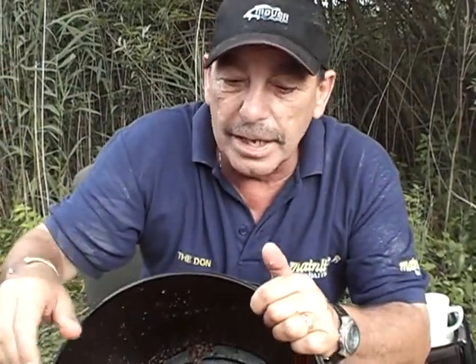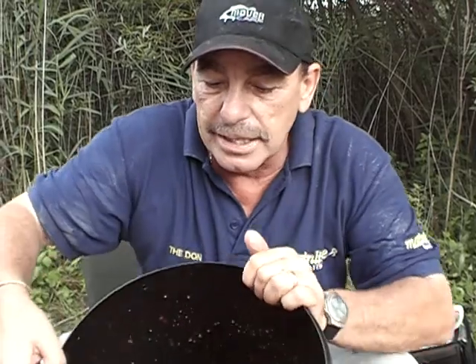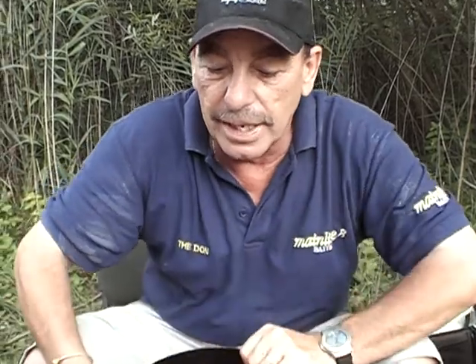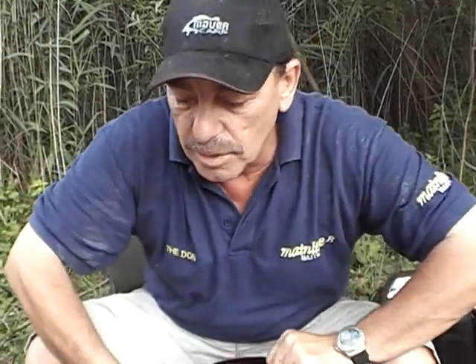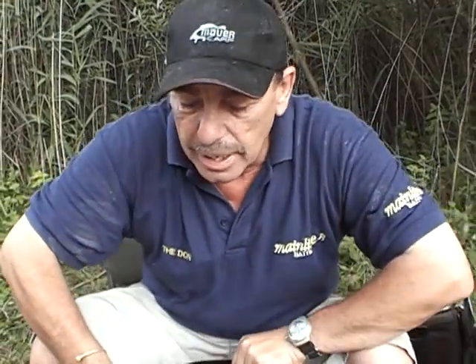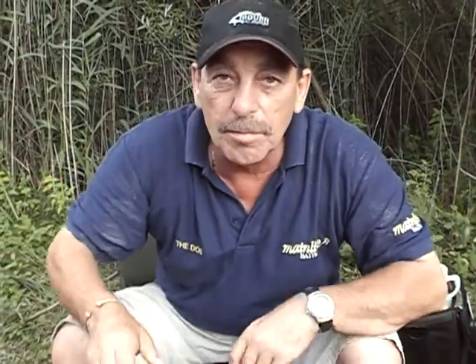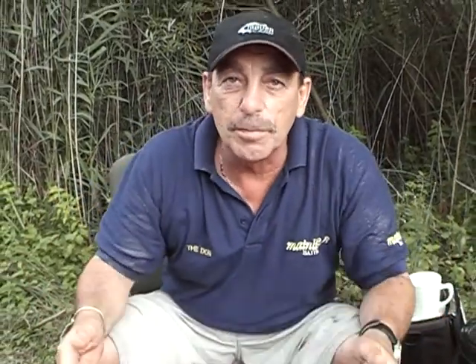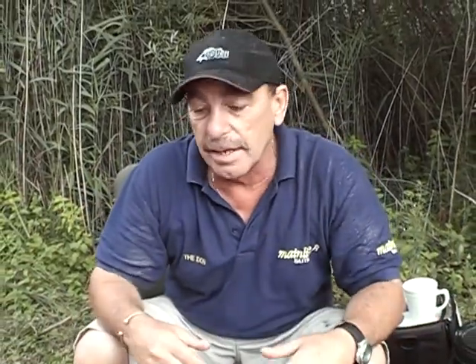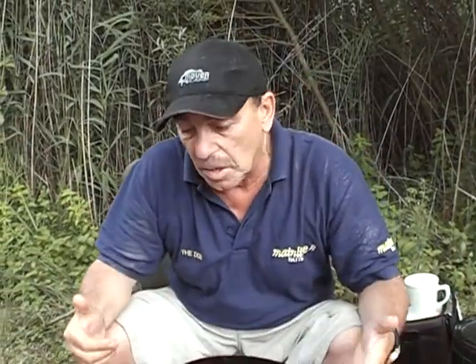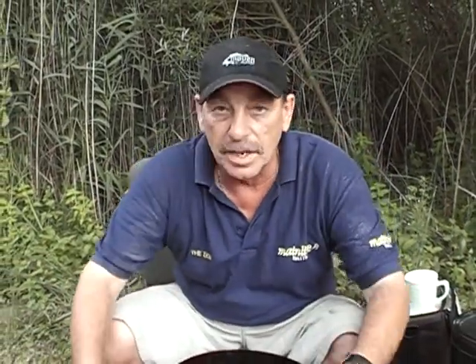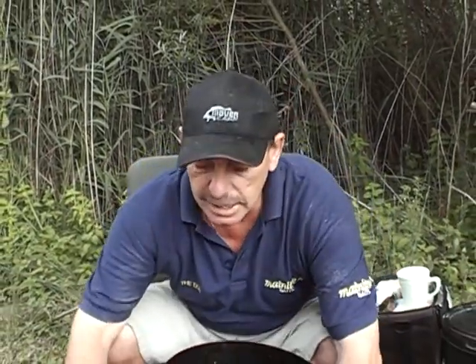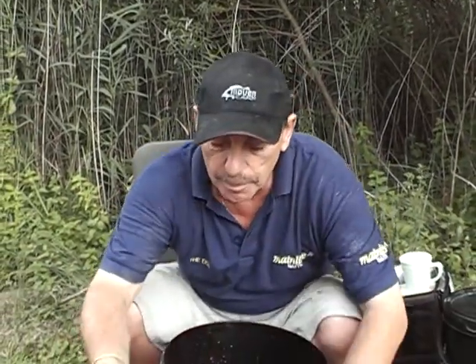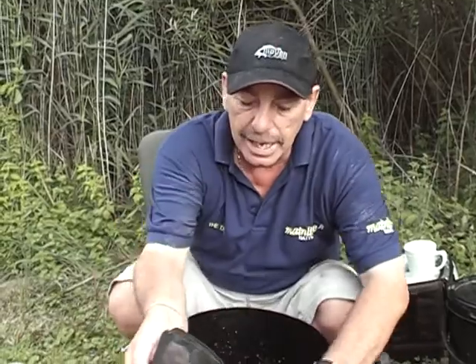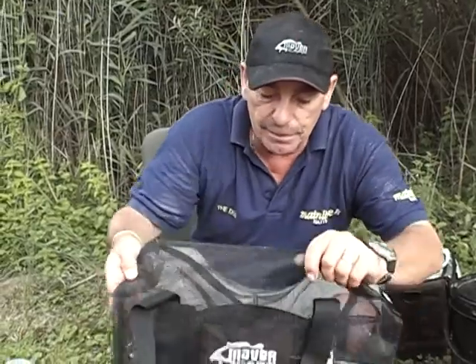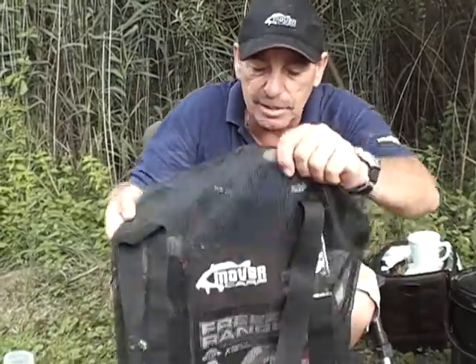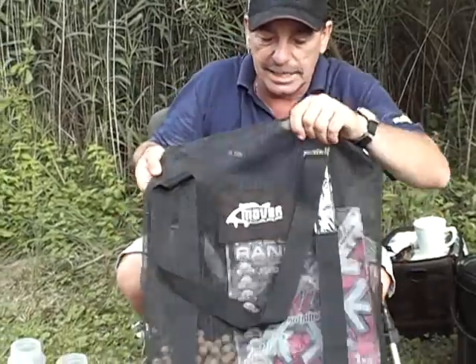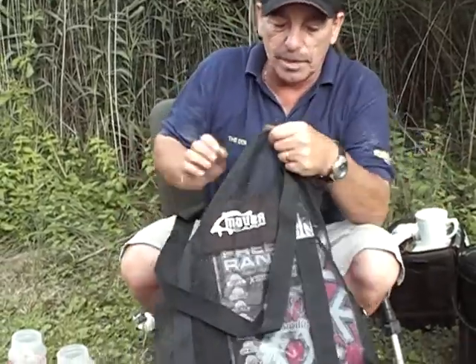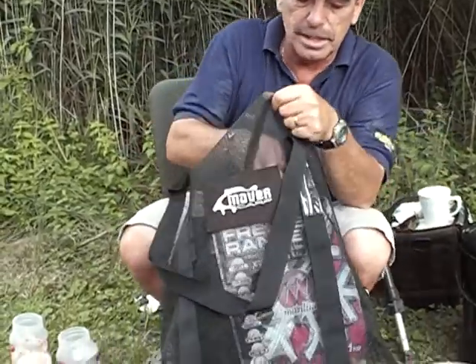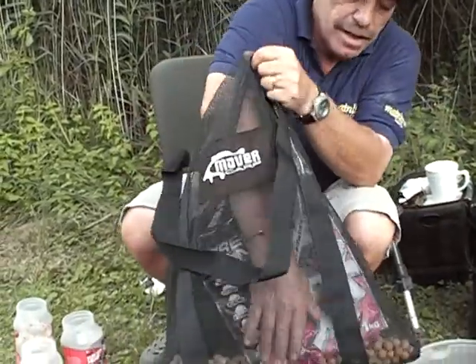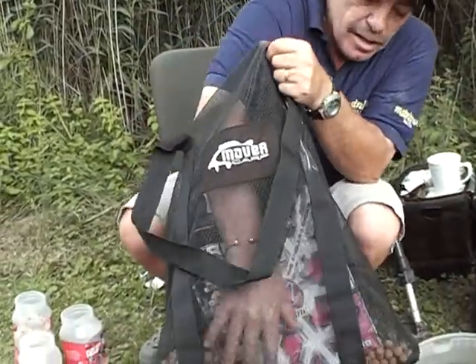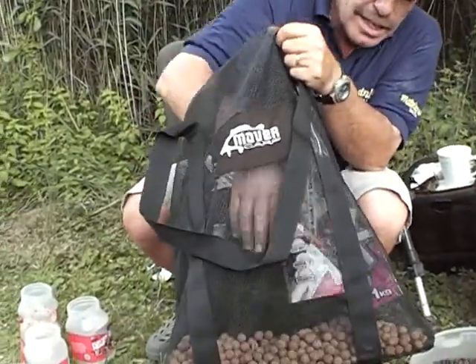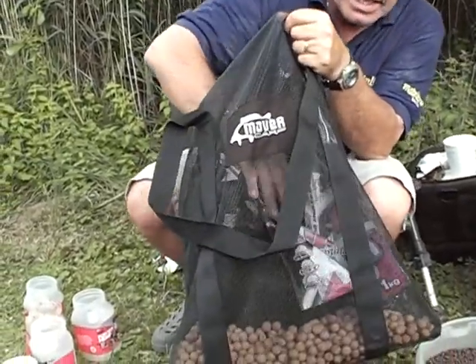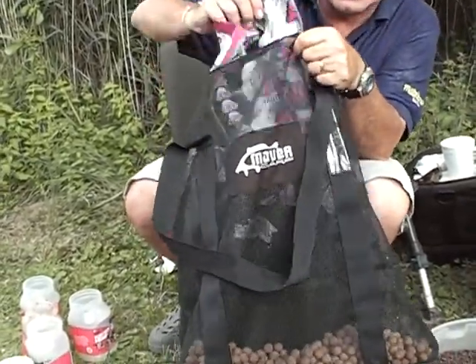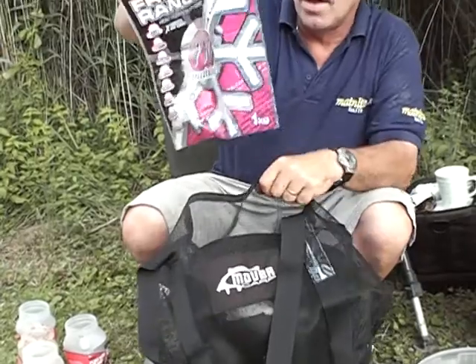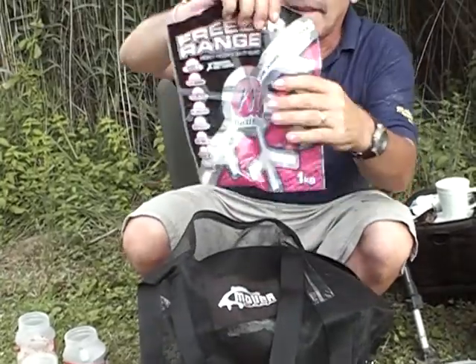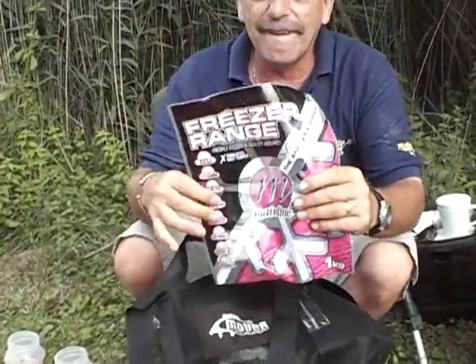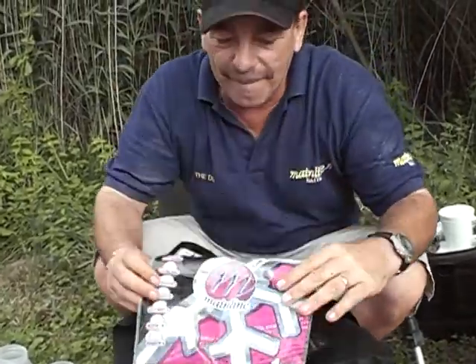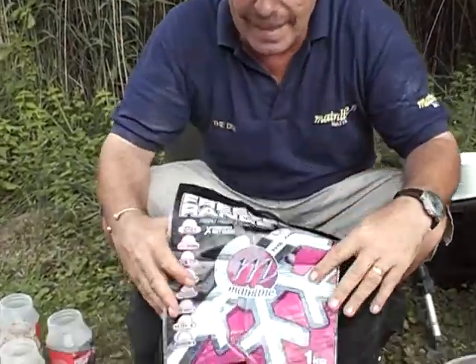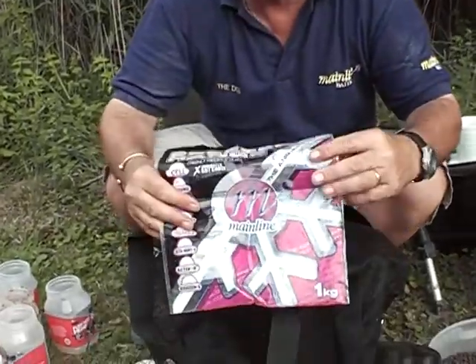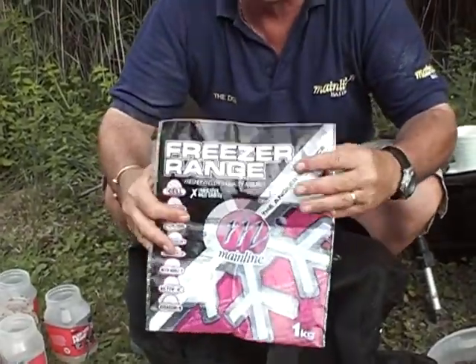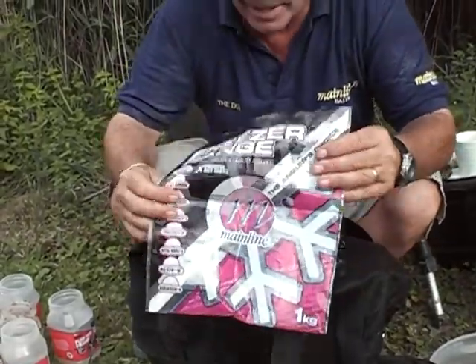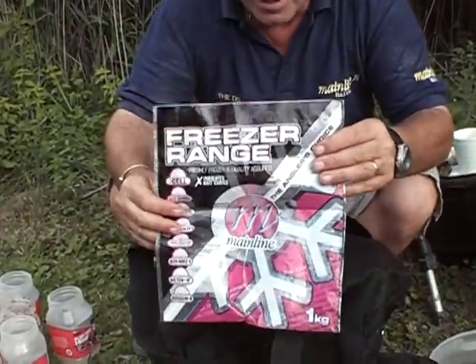We just put small amounts out at a time and fish for one bite — don't put loads of bait out, there's no need to do it. The more bait you put out the longer it takes to get a bite.